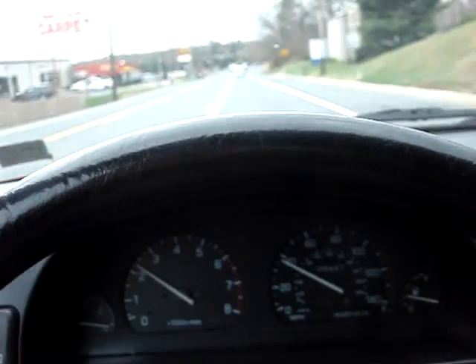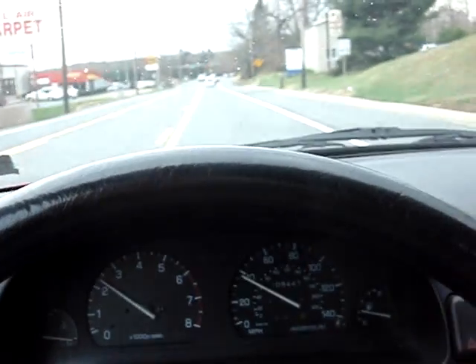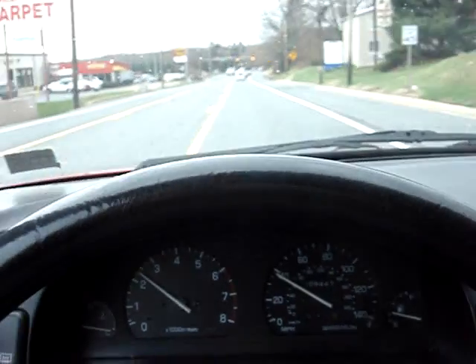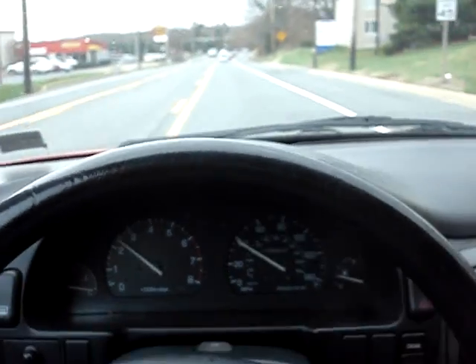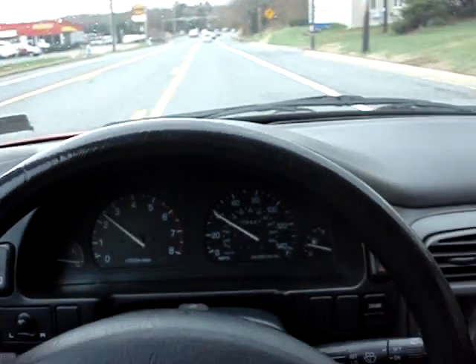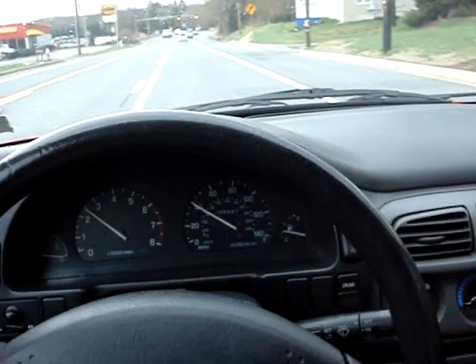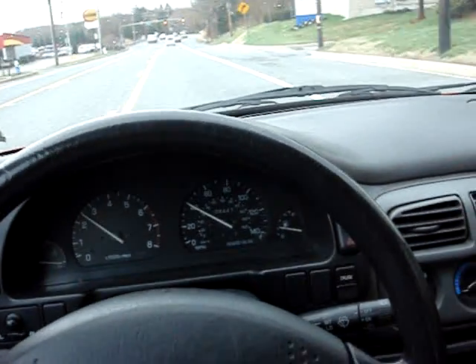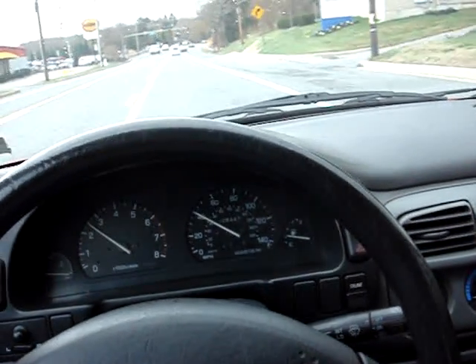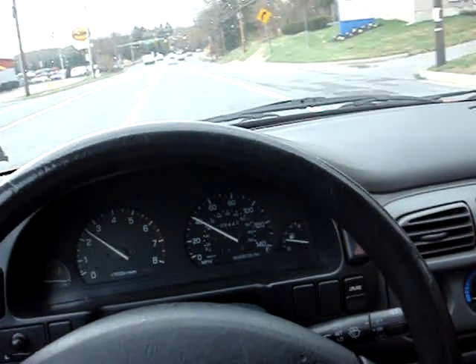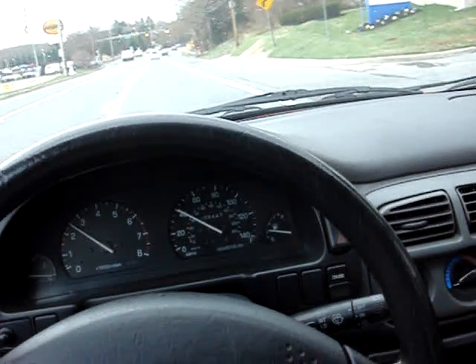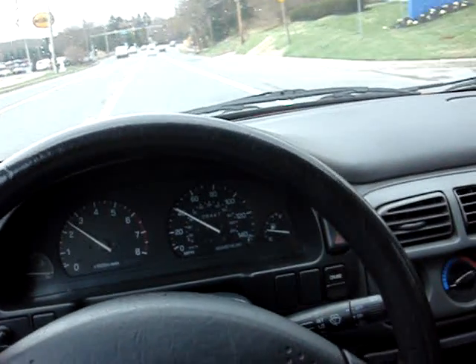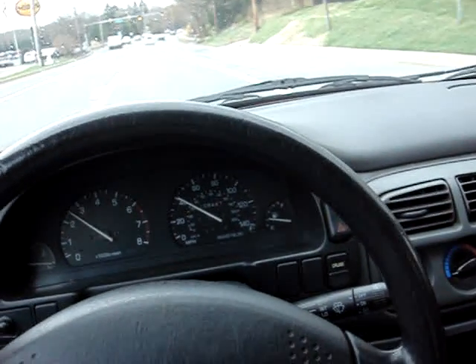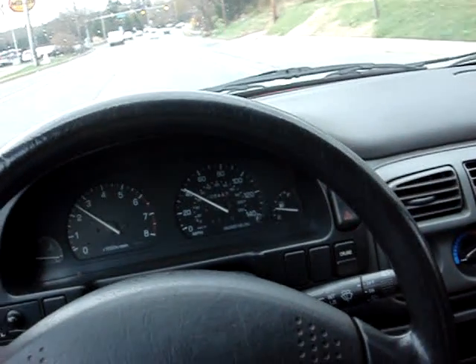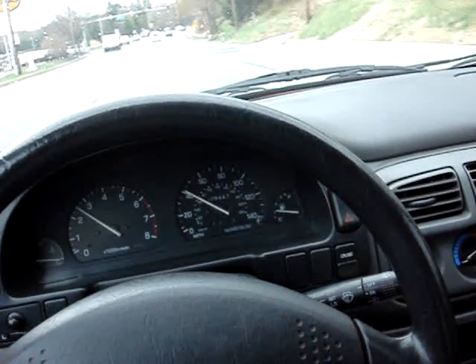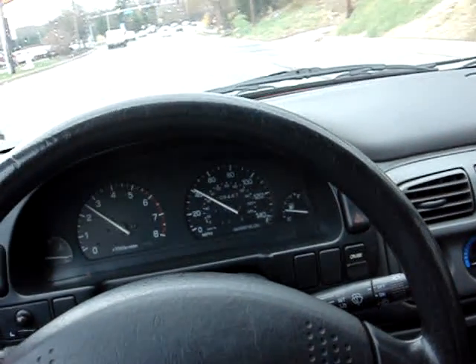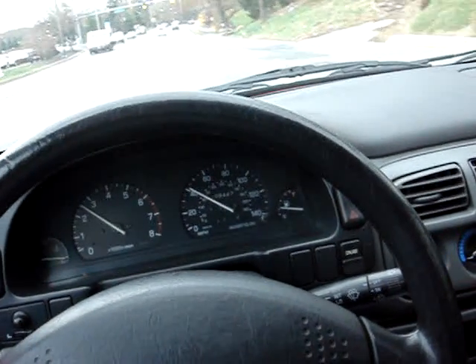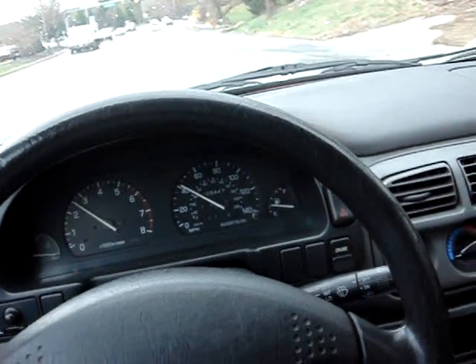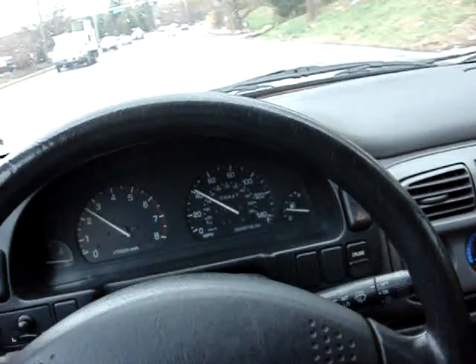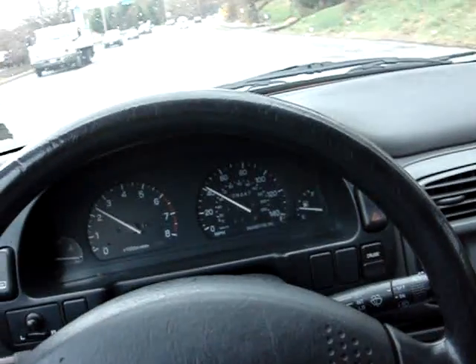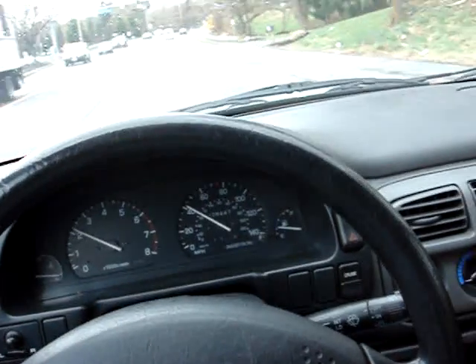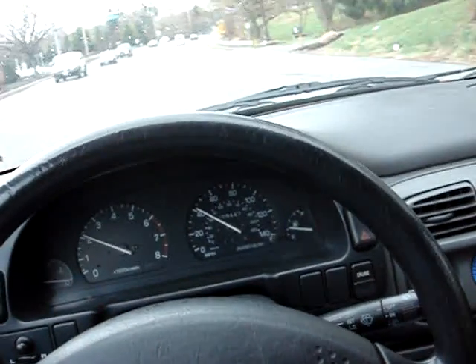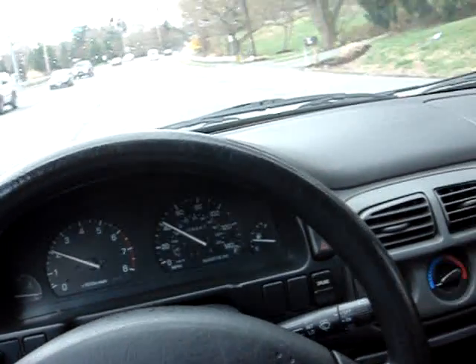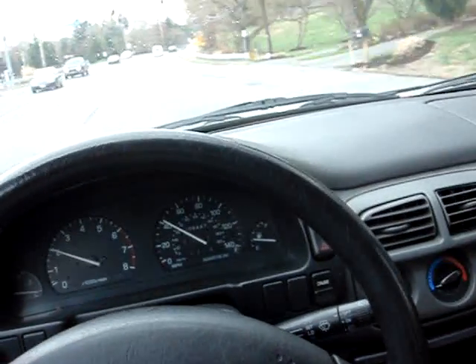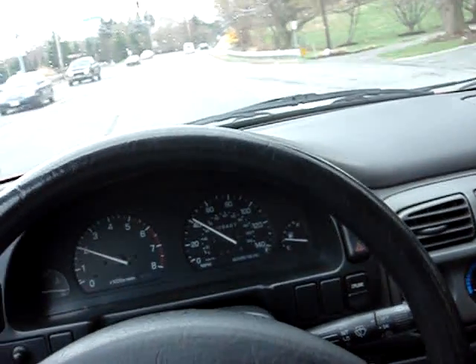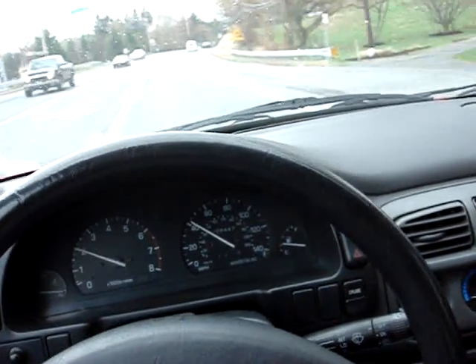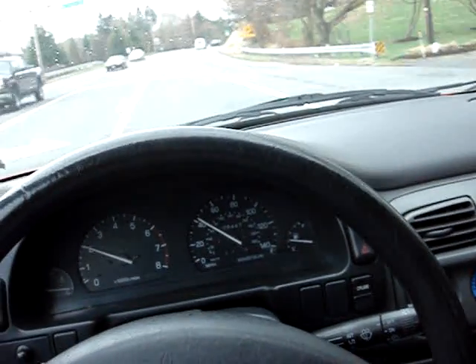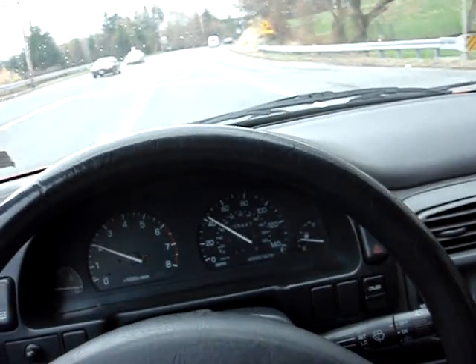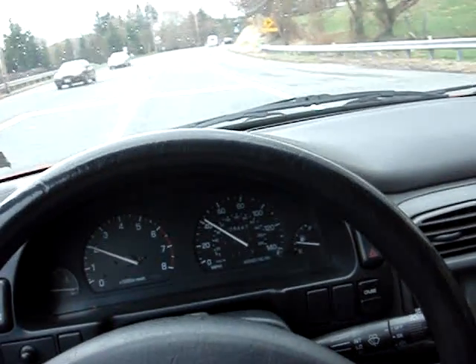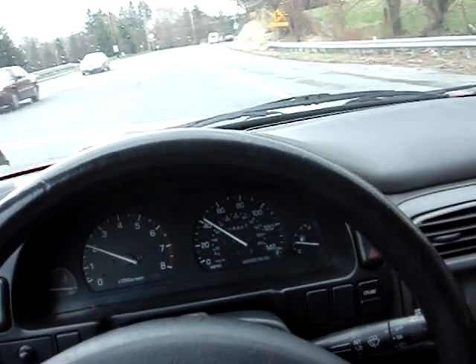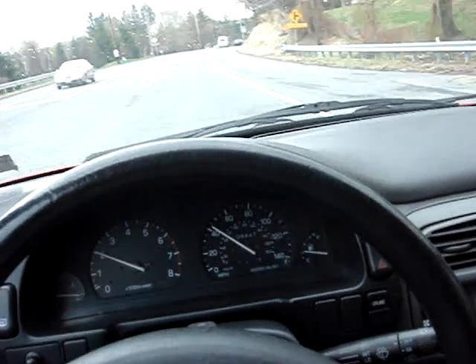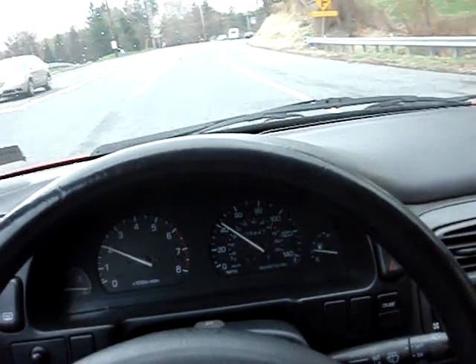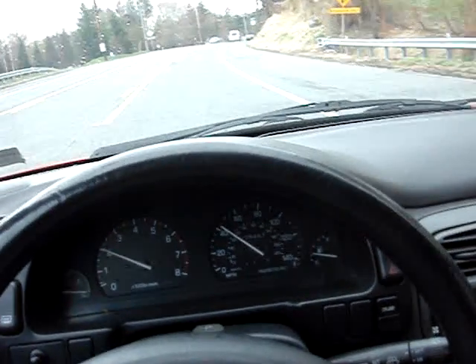It's nice and smooth, no shimmy, no lights on, and then that fifth gear, getting good economy.